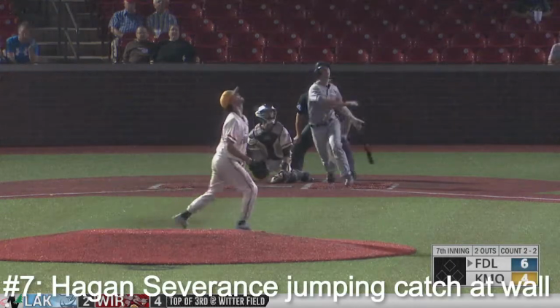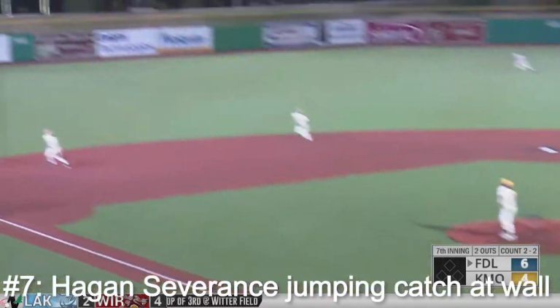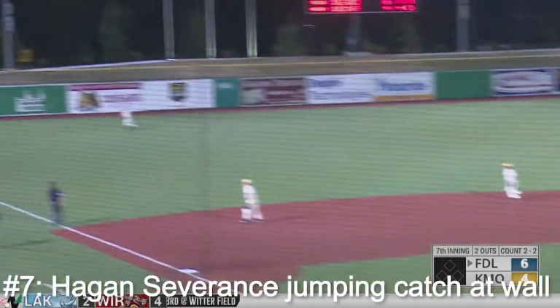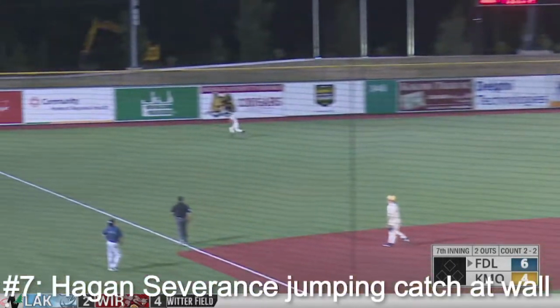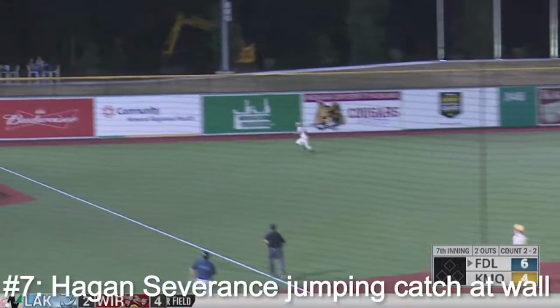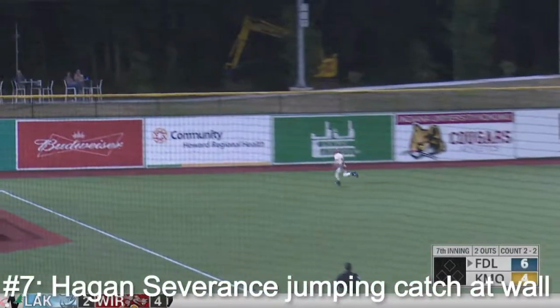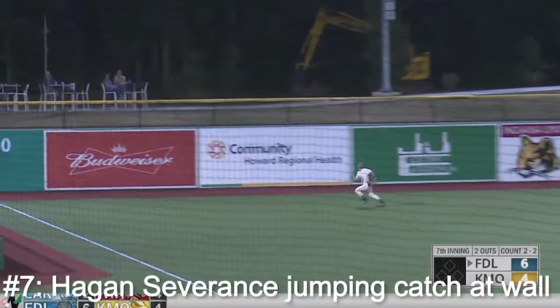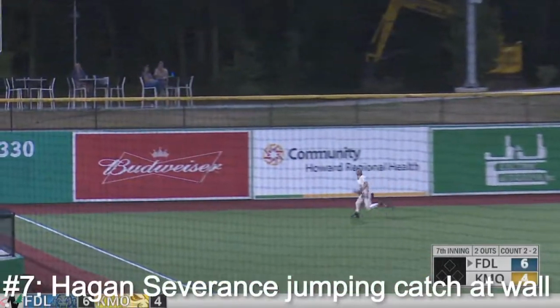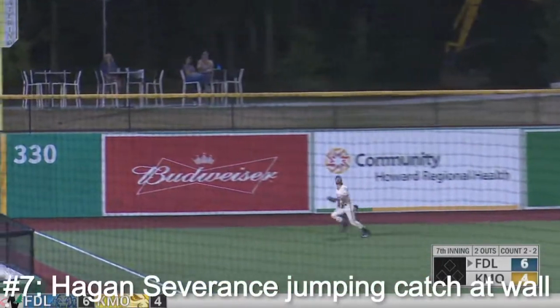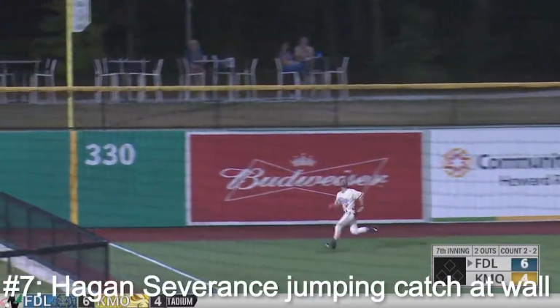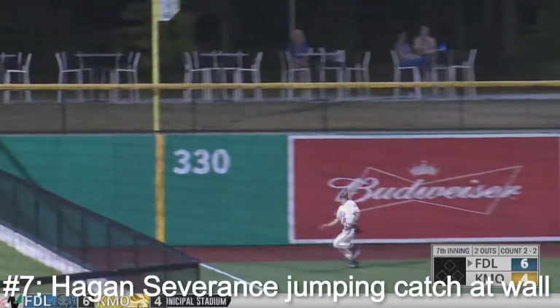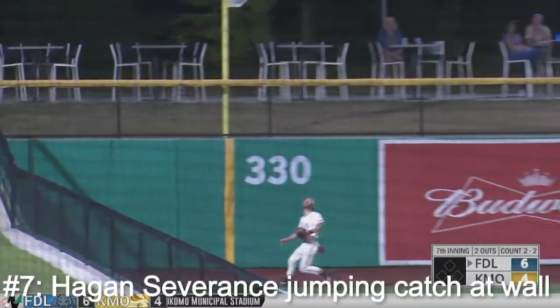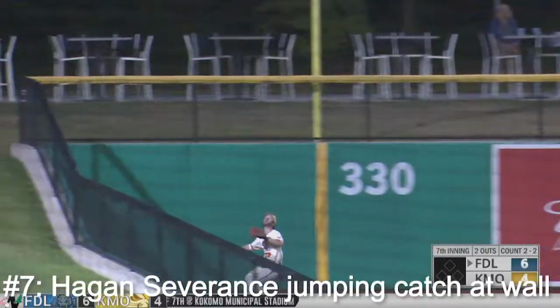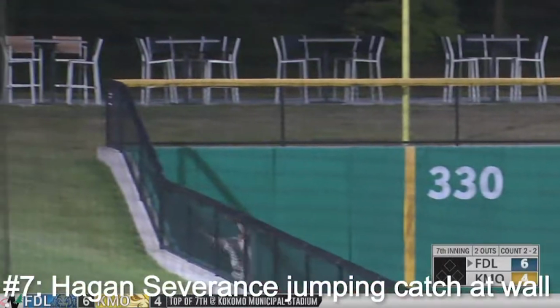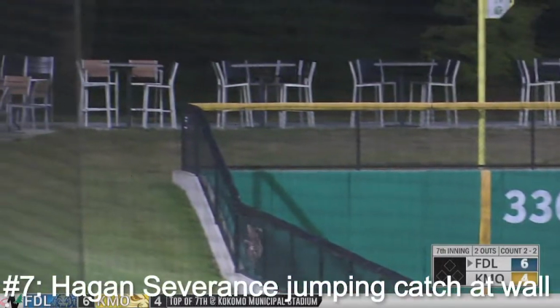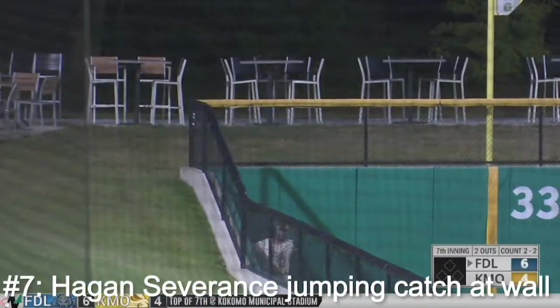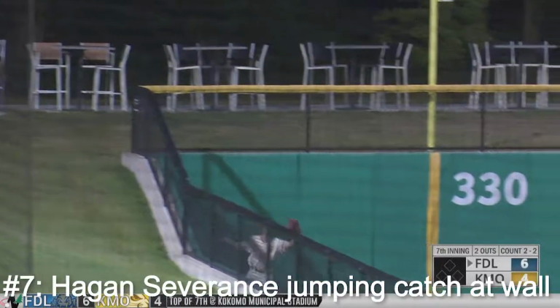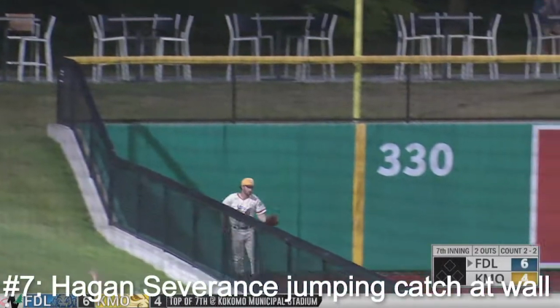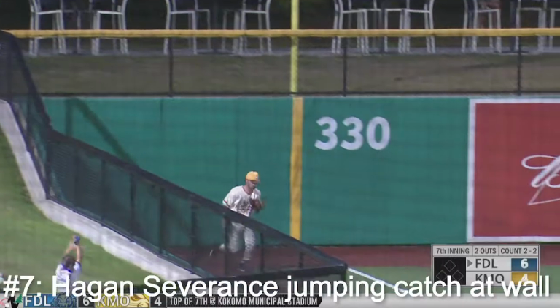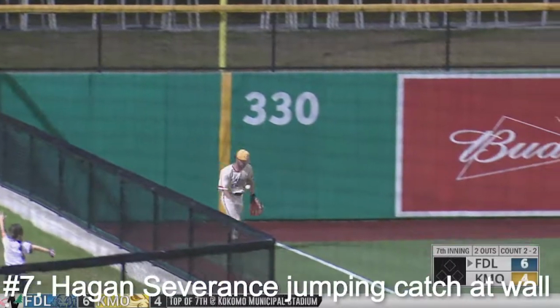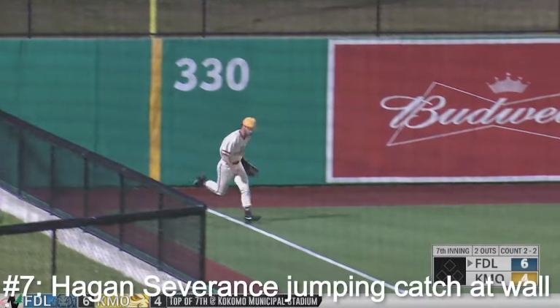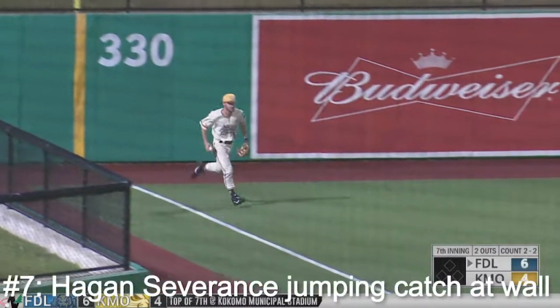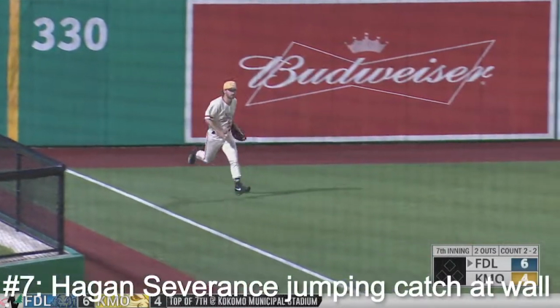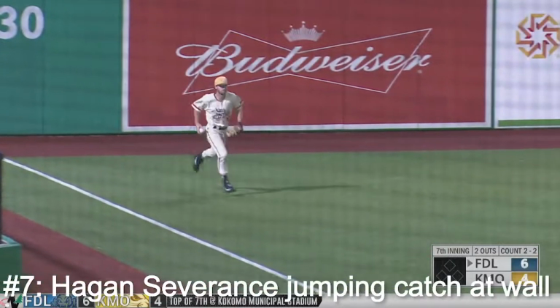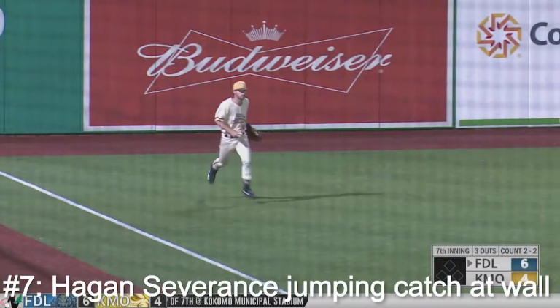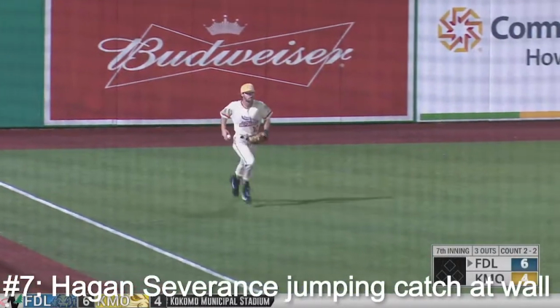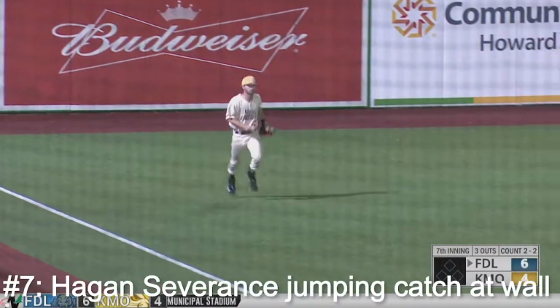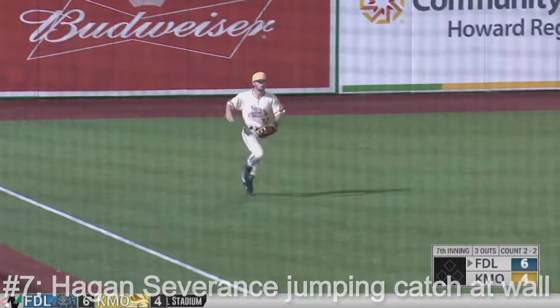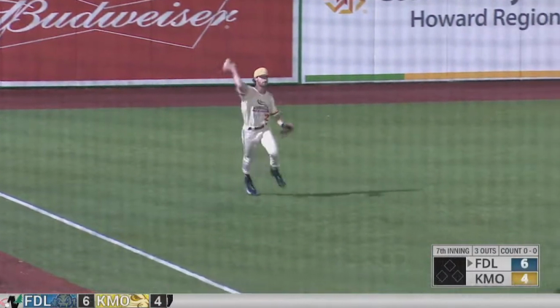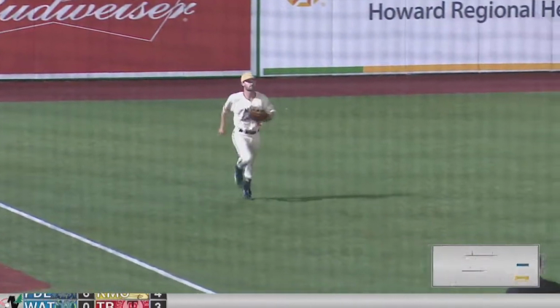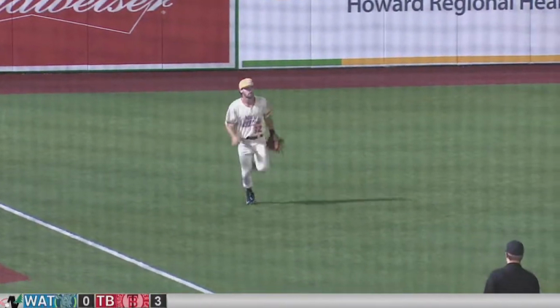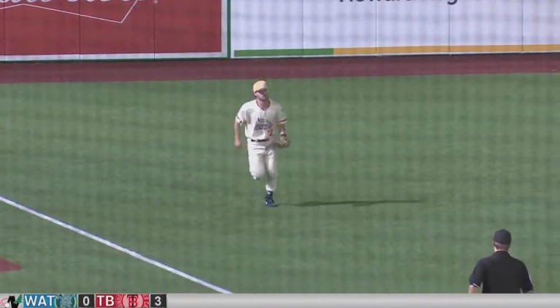2-2, high and hard to deep left field. Severance racing after it into foul ground, left corner — jumps, and he caught it! Severance caught it as he almost ran face first into the wall.